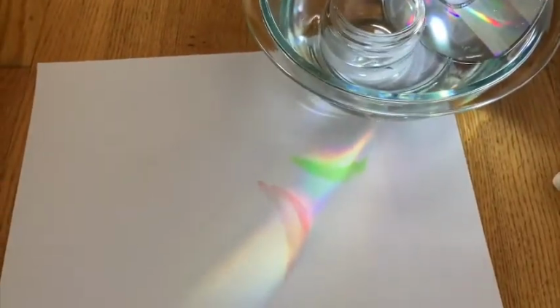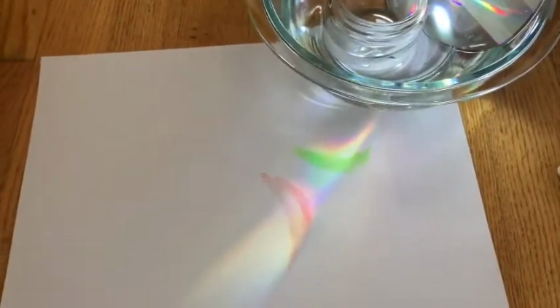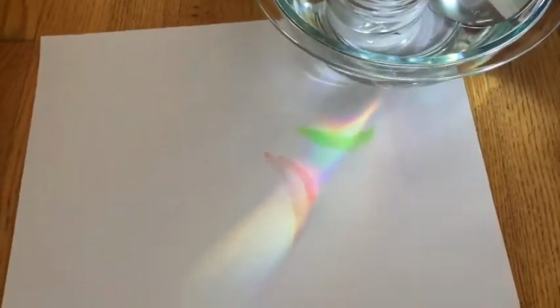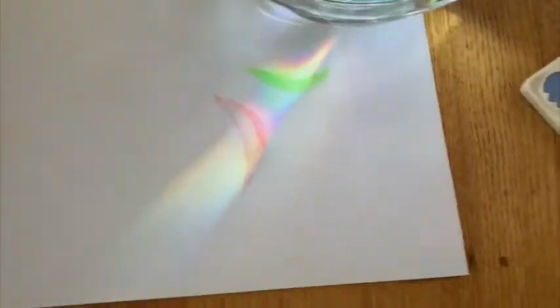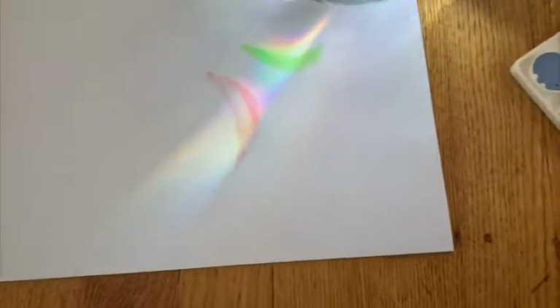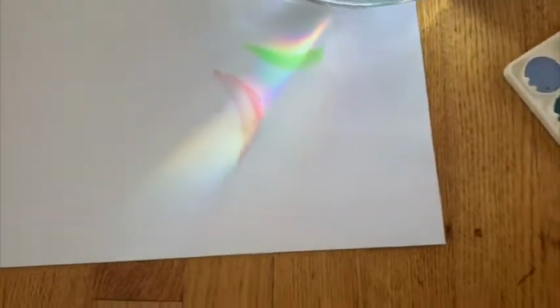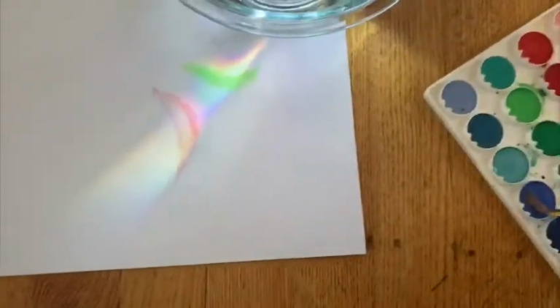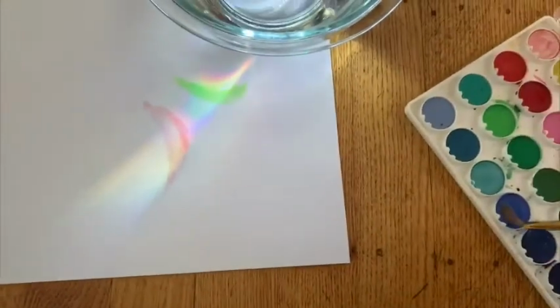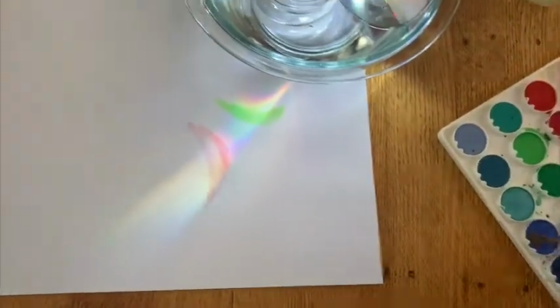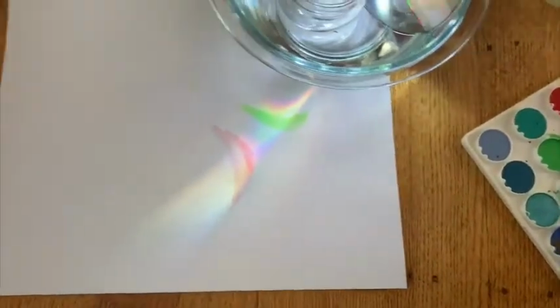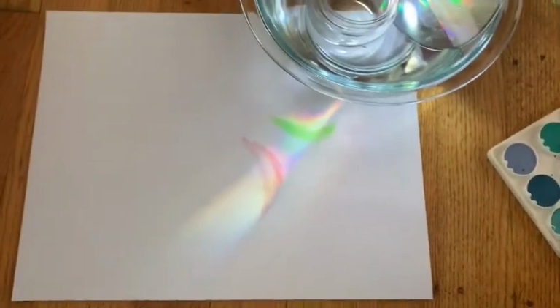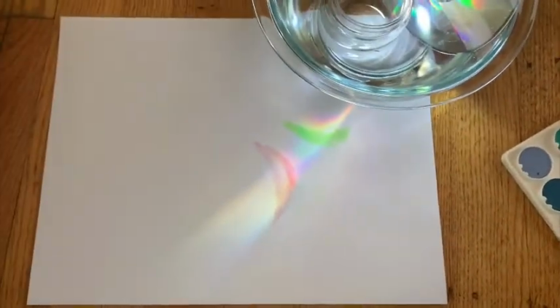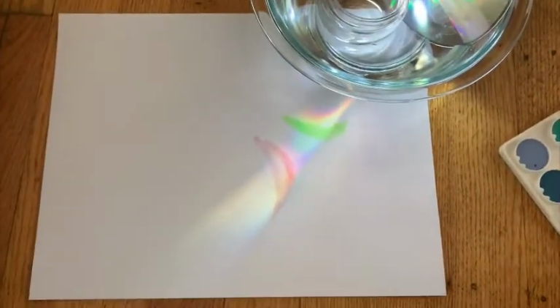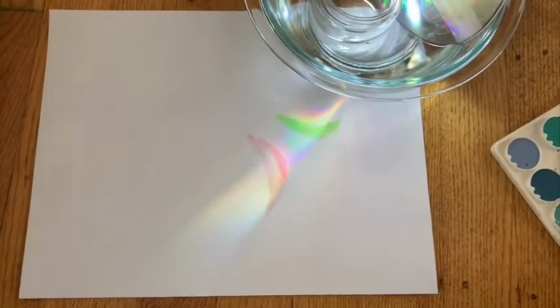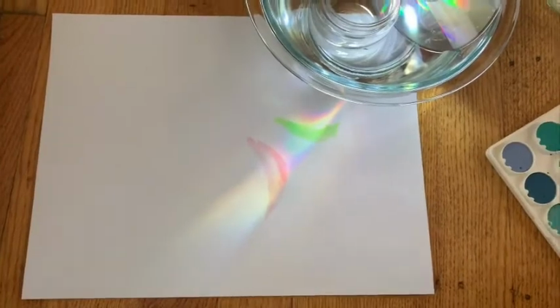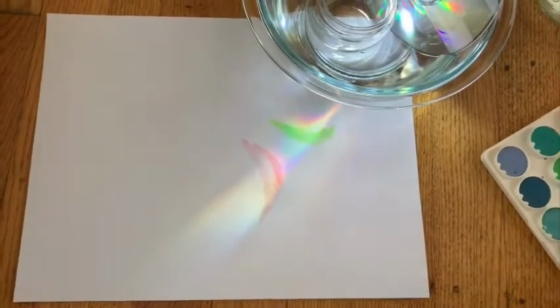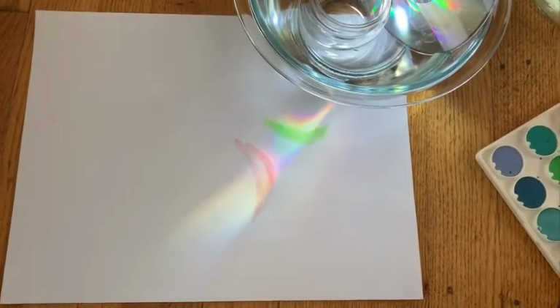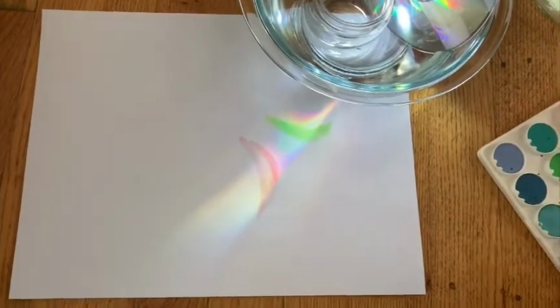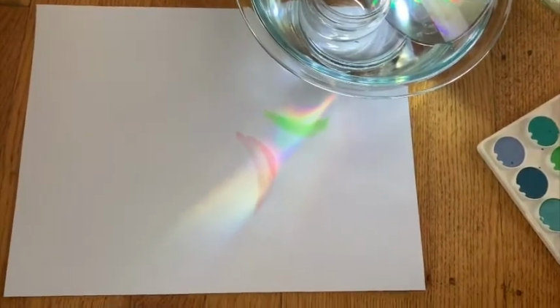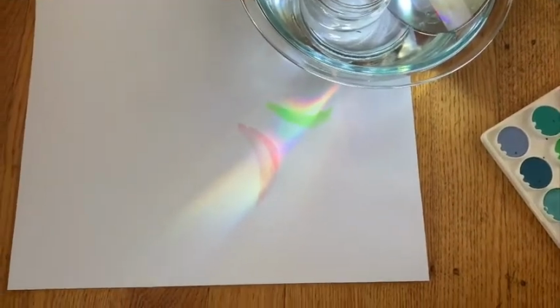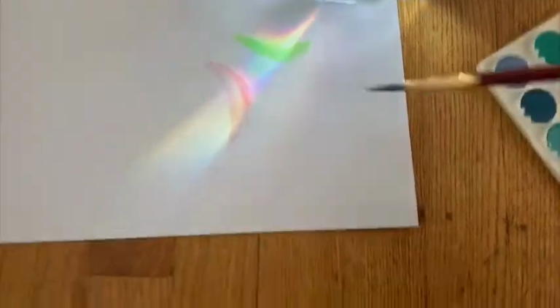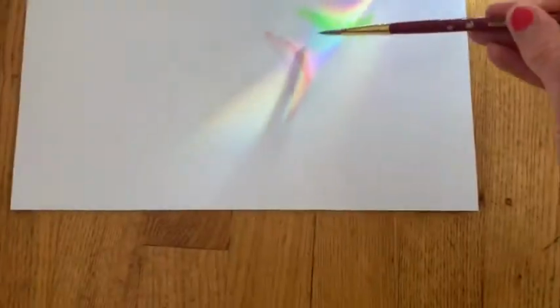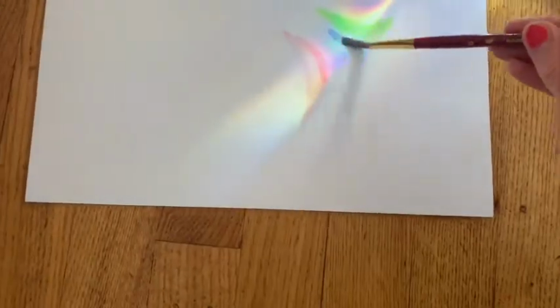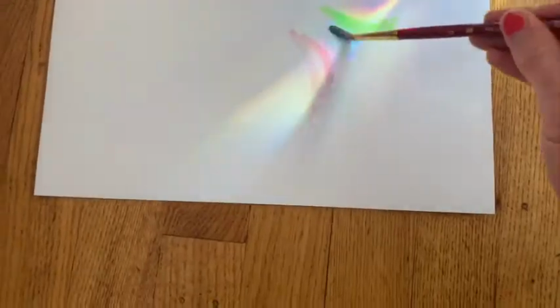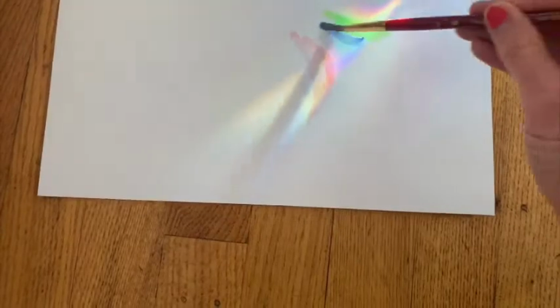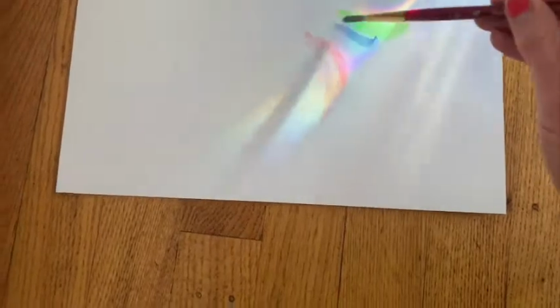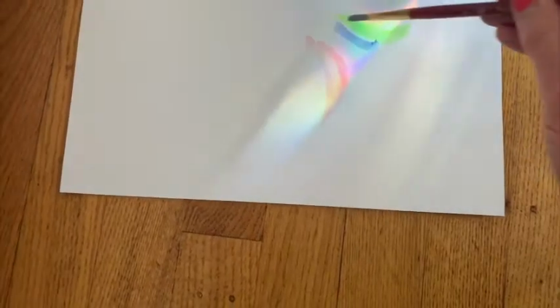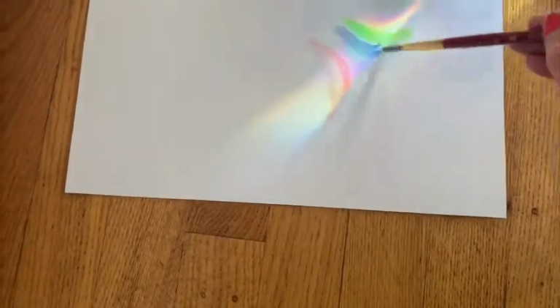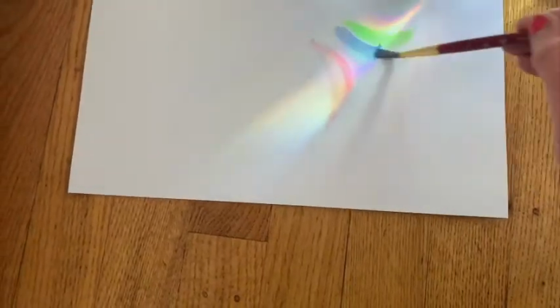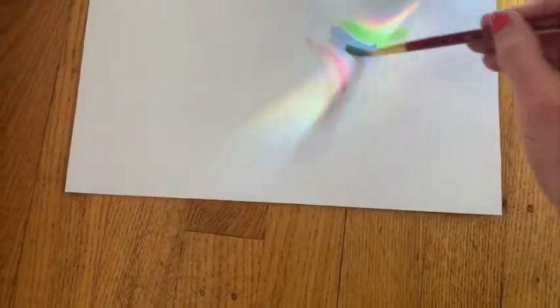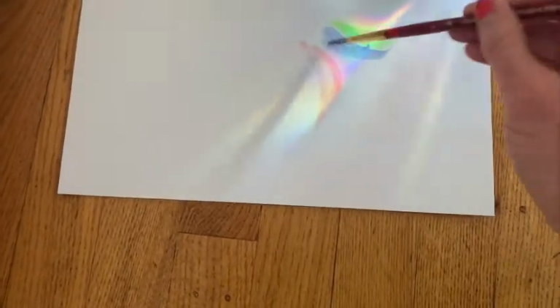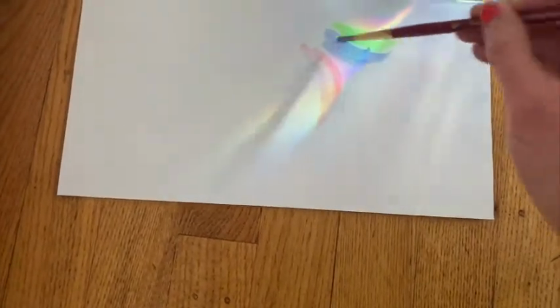Now I'm going to add some blue and I can keep painting until I'm content with the way my project looks. Then I can set it up to dry. You can do as many of these paintings as you like.